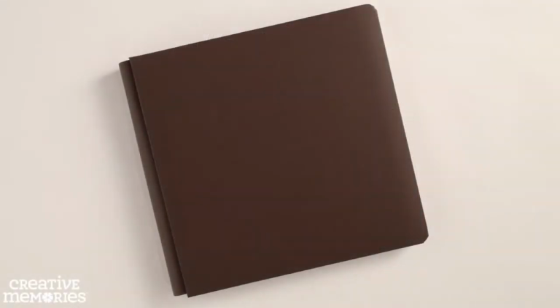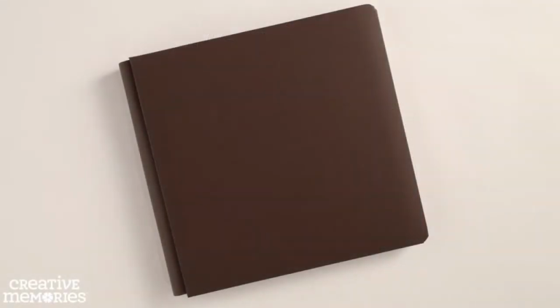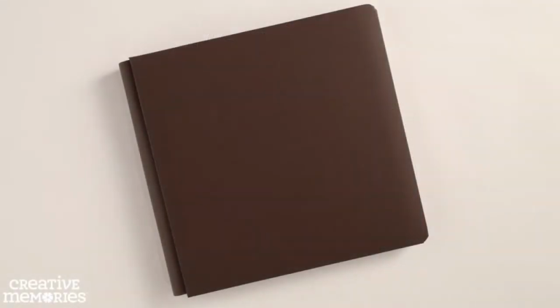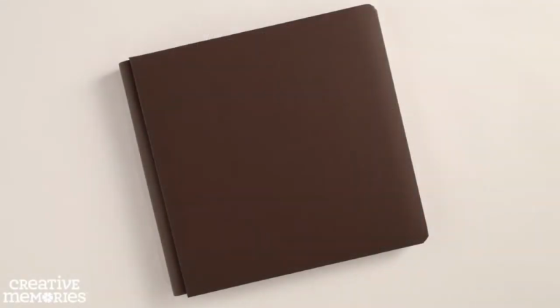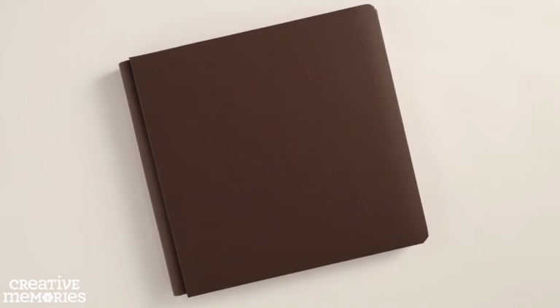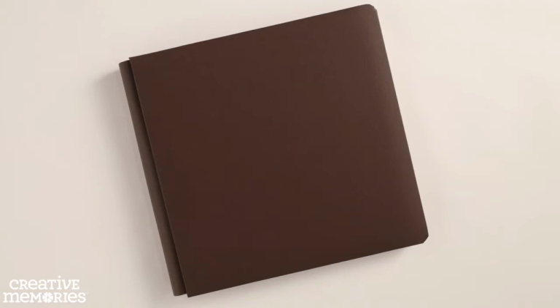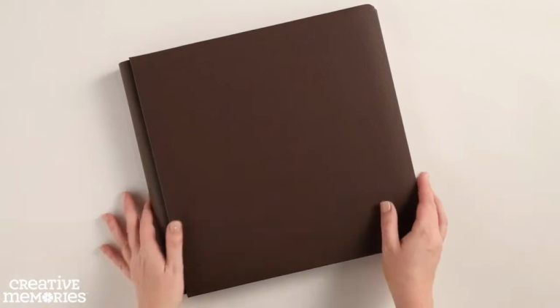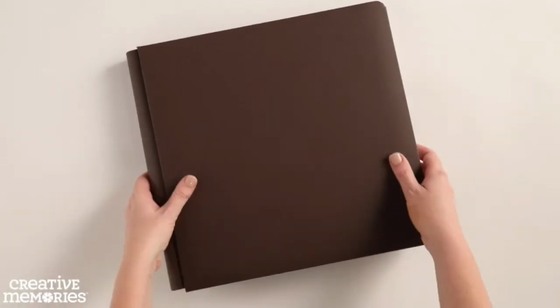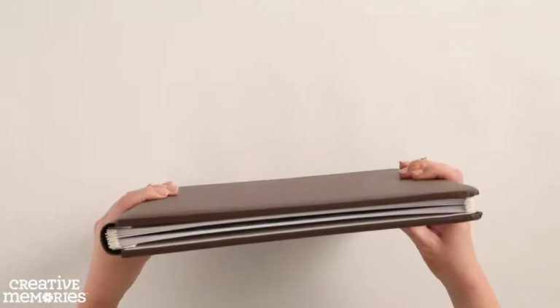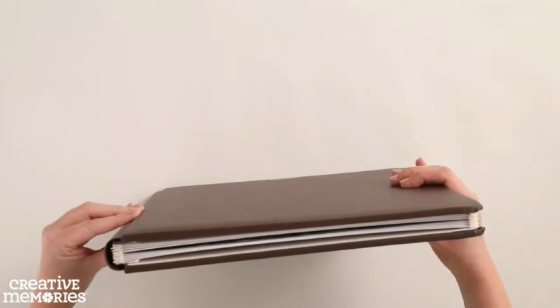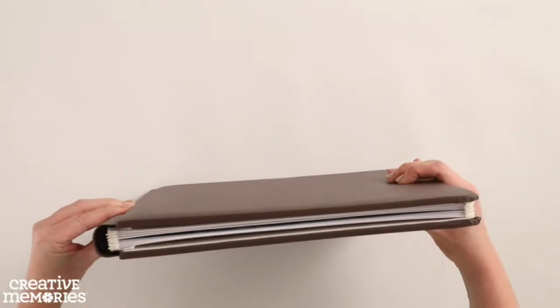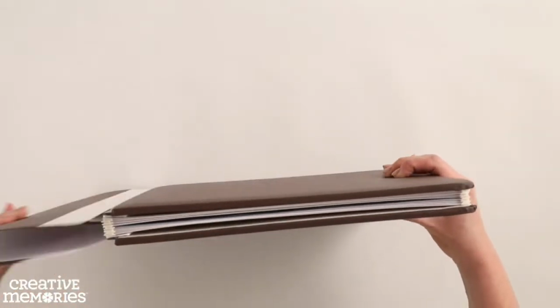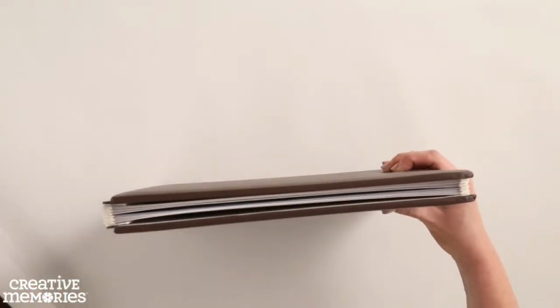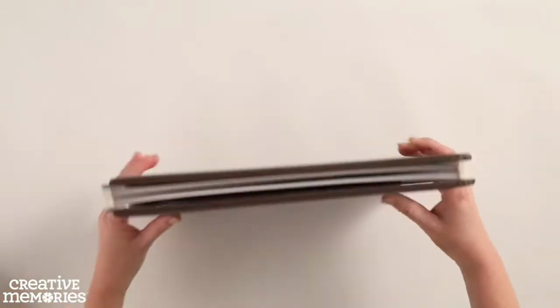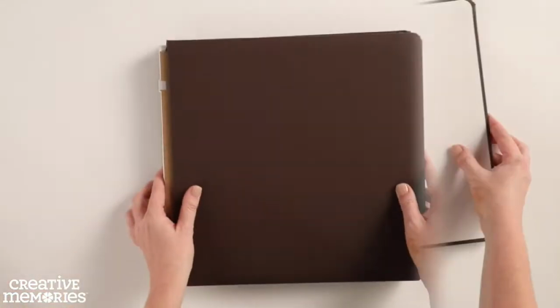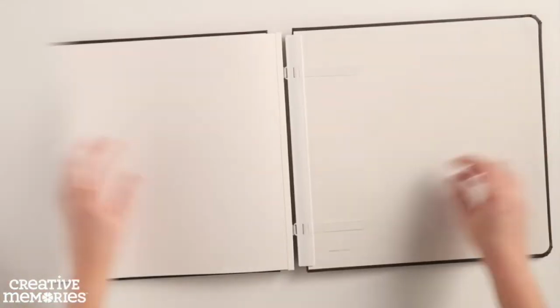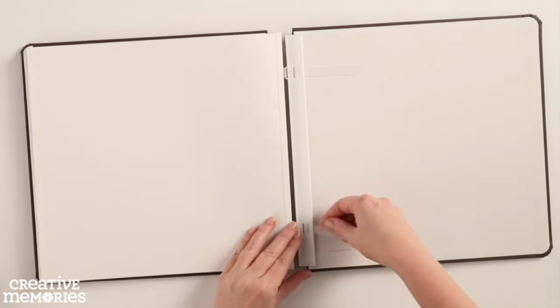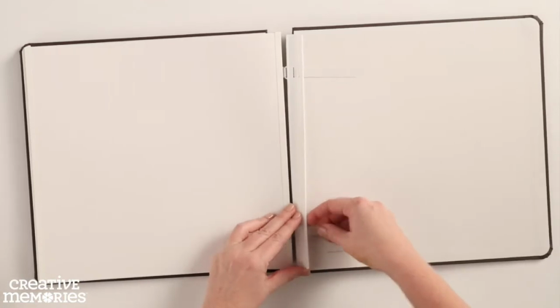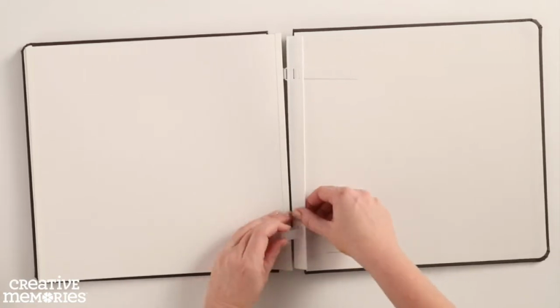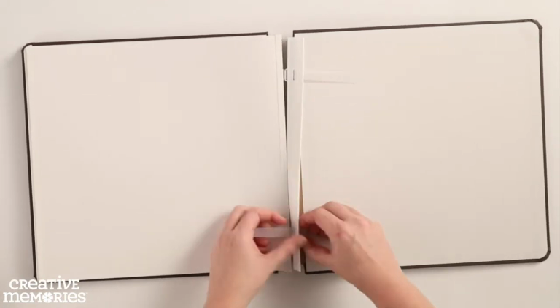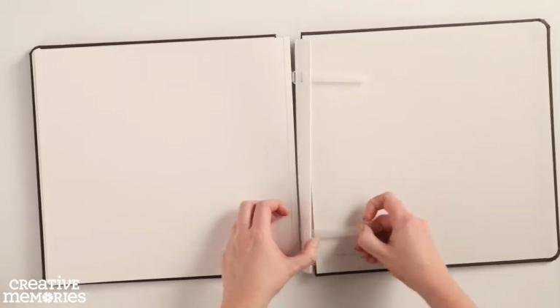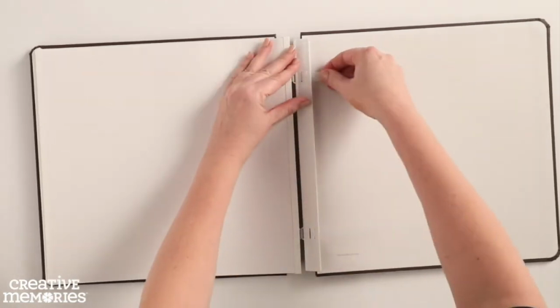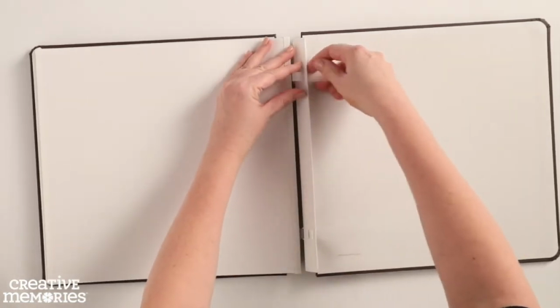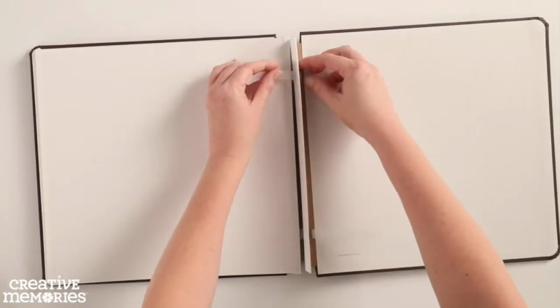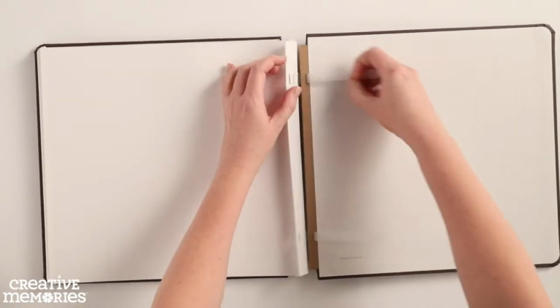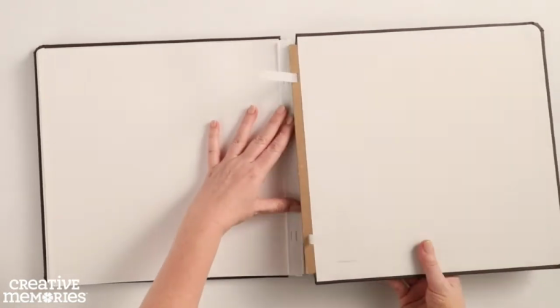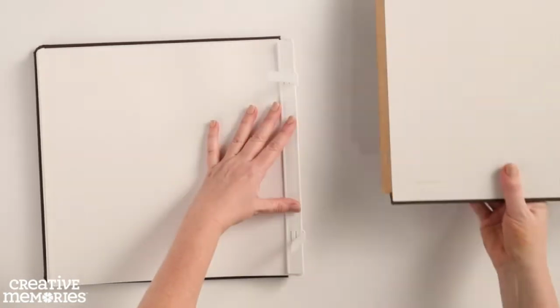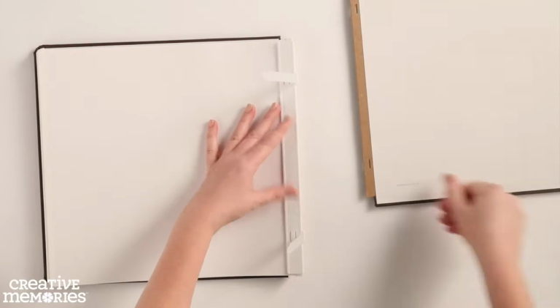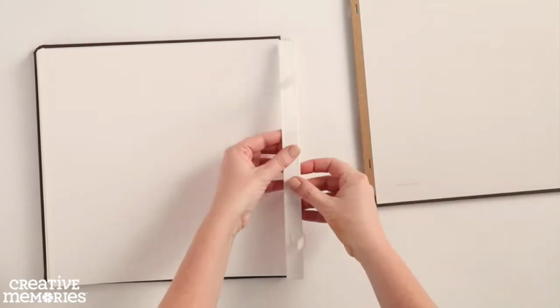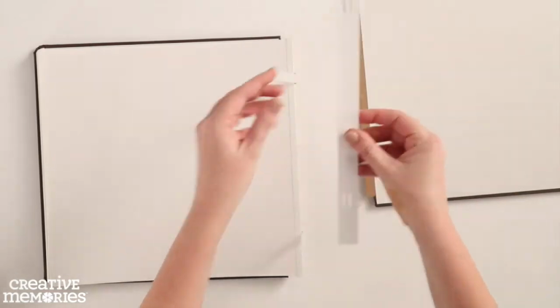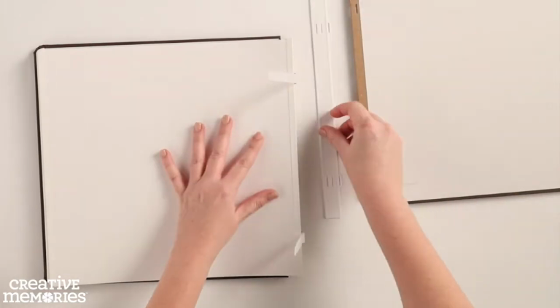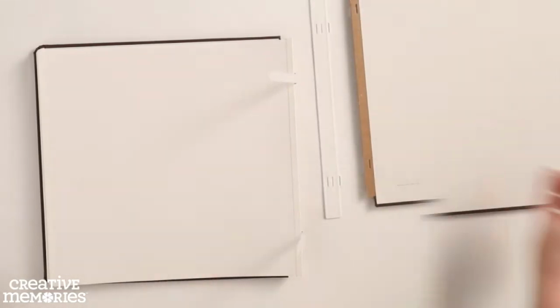To add or remove pages to your Creative Memories album, simply remove the spine from the cover set. Open the album and unthread the straps from the cover holder. Remove the cover holder and back album cover from the straps.